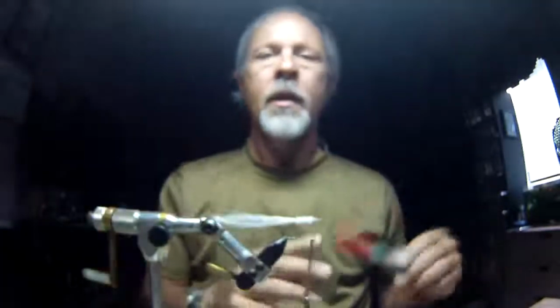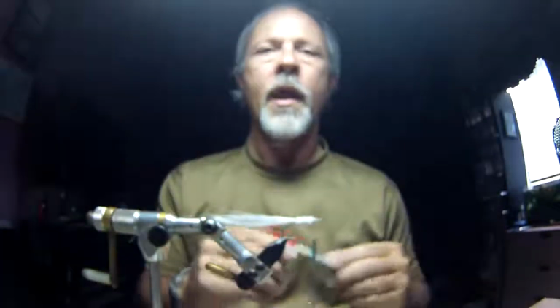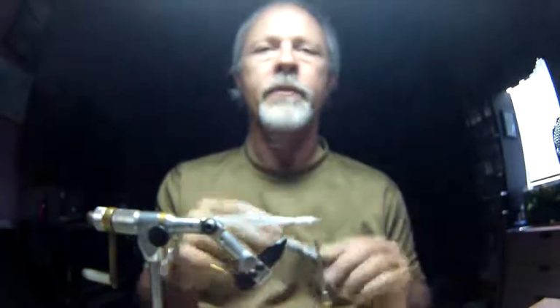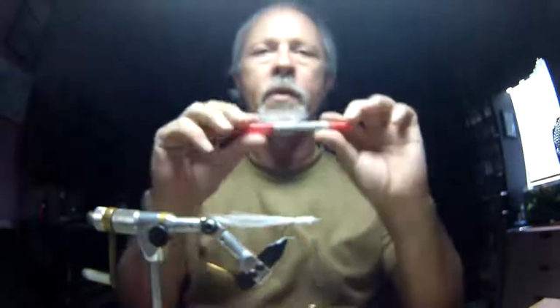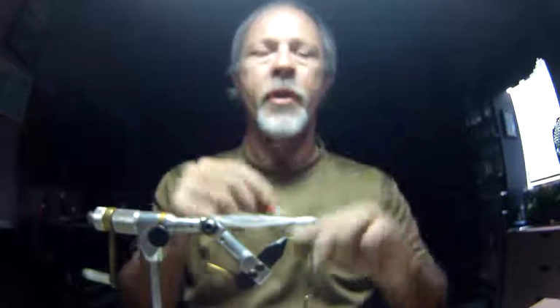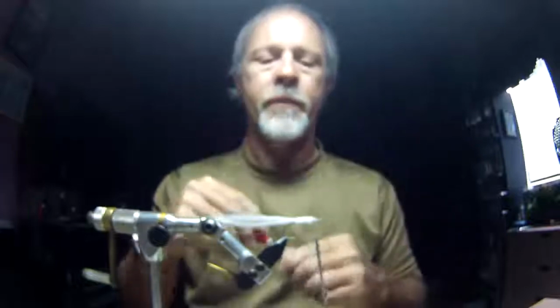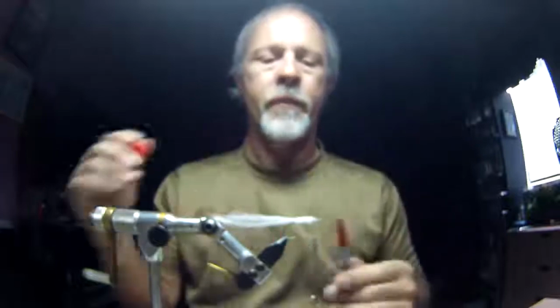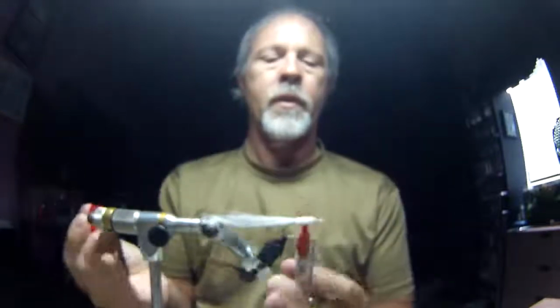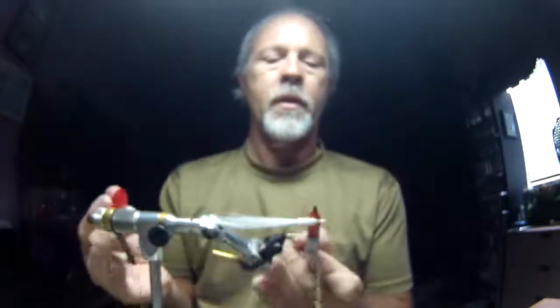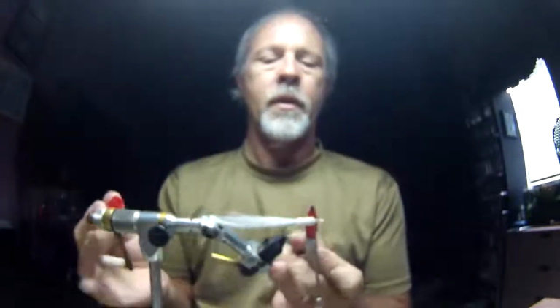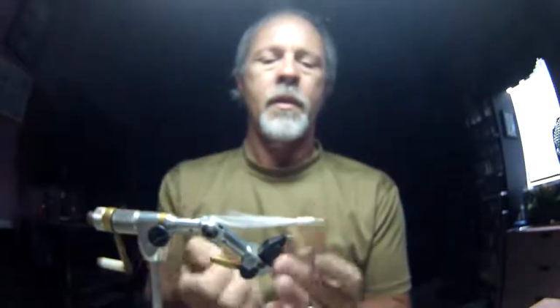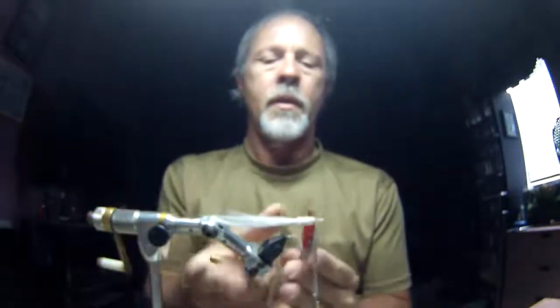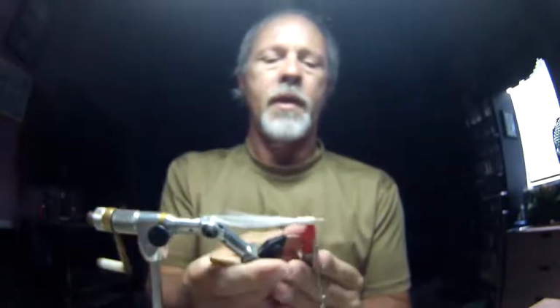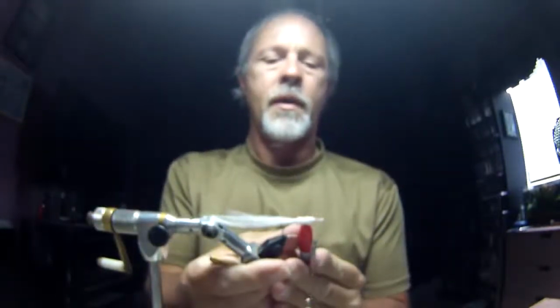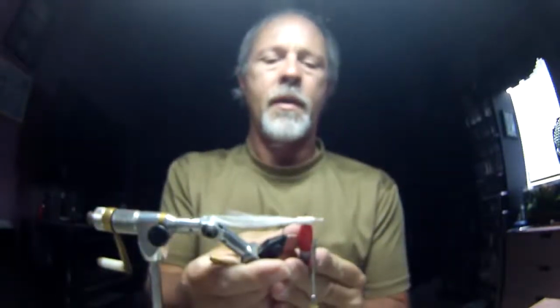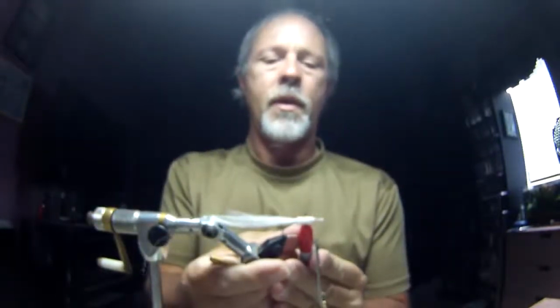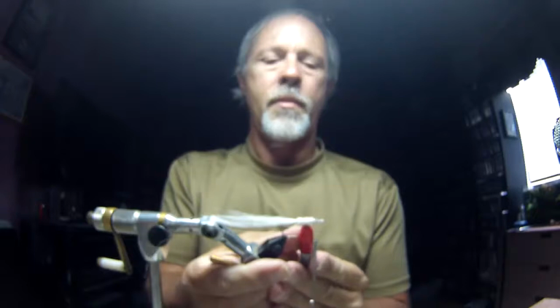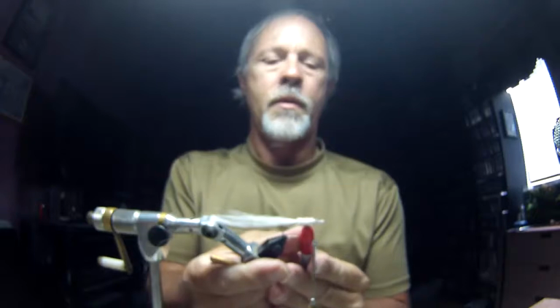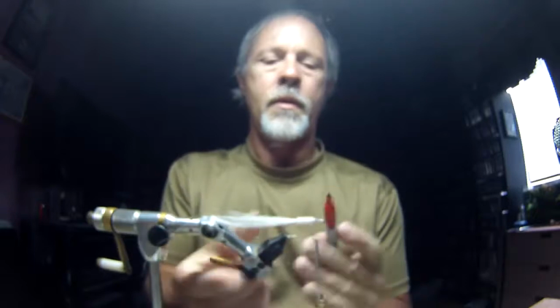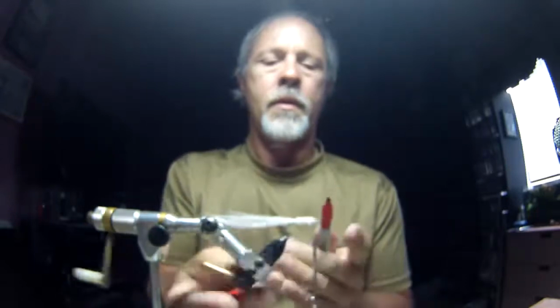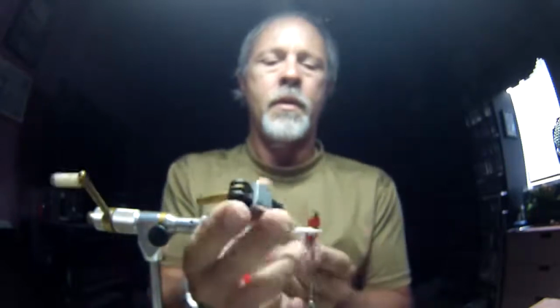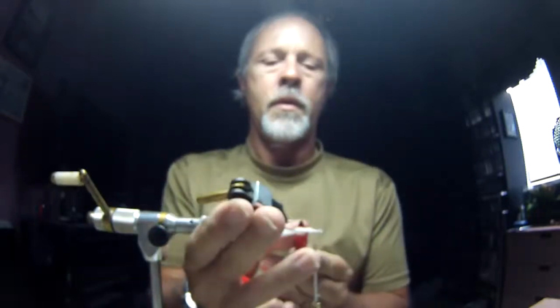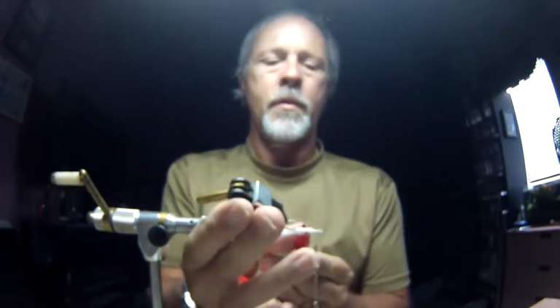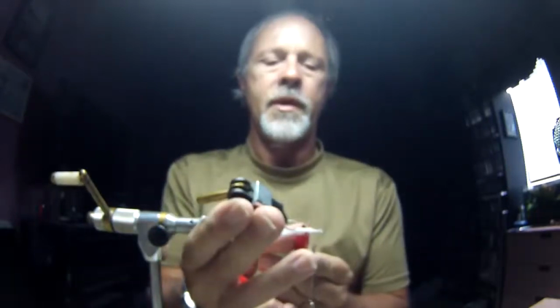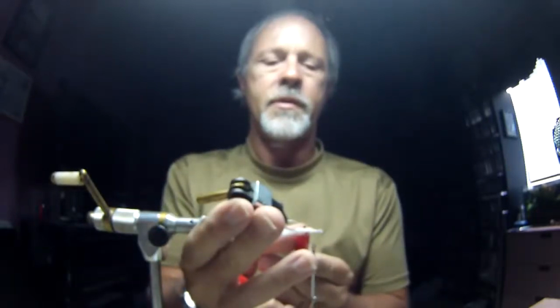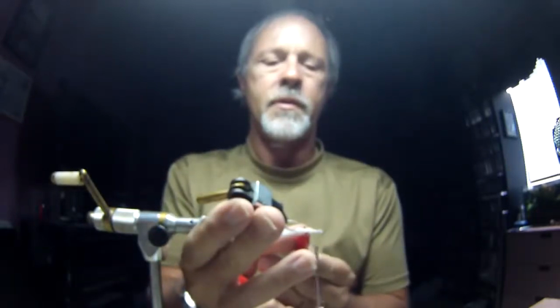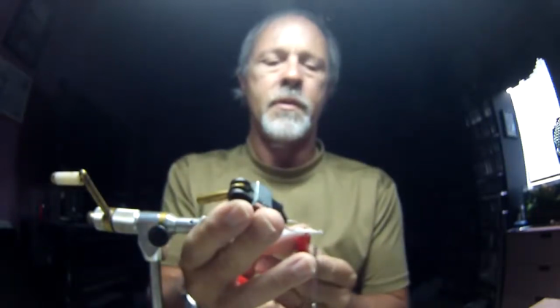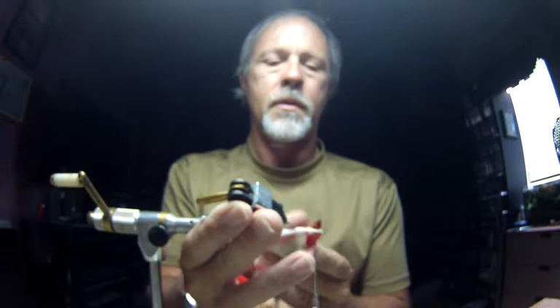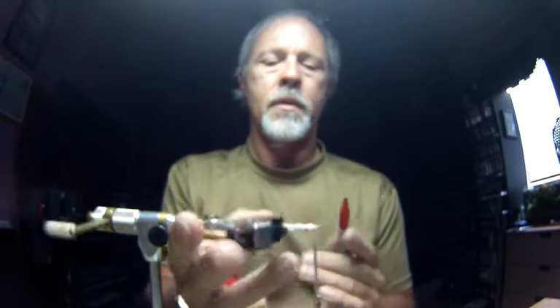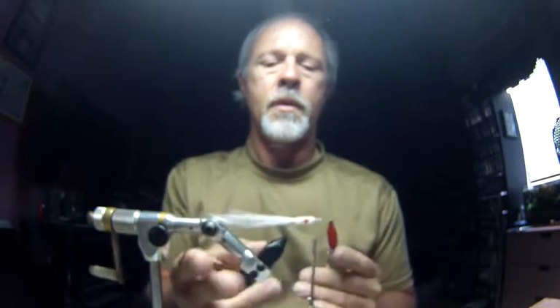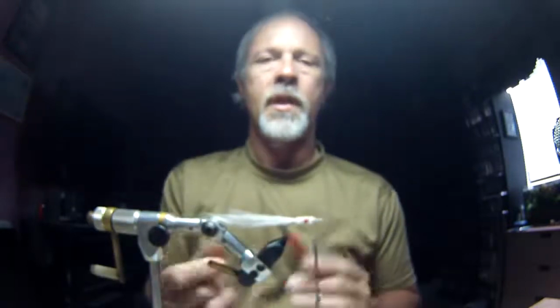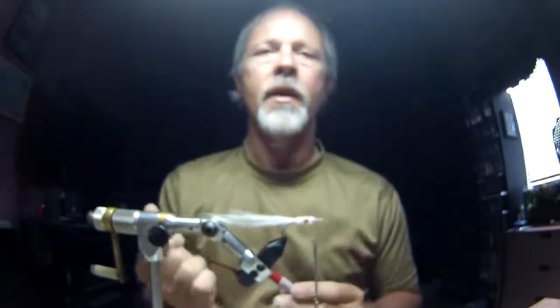Now with a red Sharpie, I'm going to dot right in the middle on both sides — that's my gill mark.